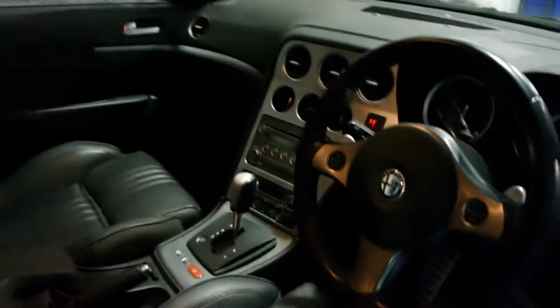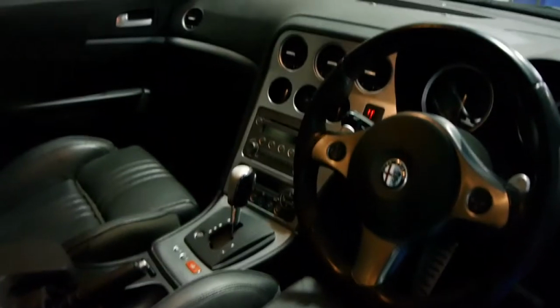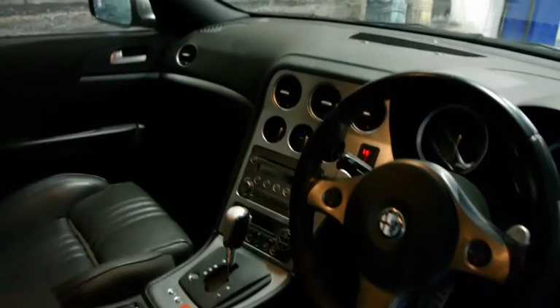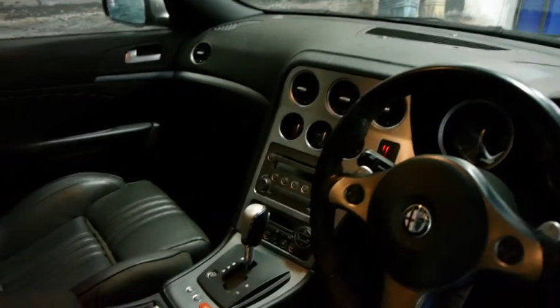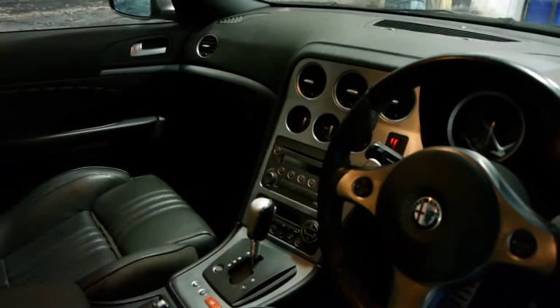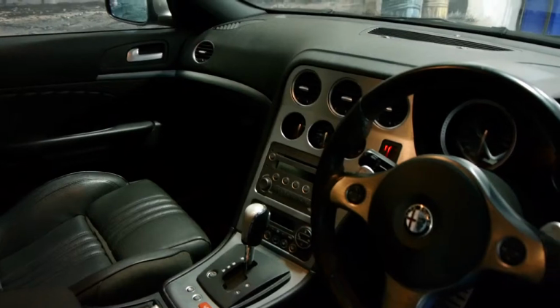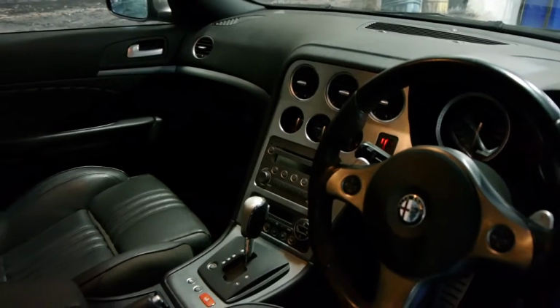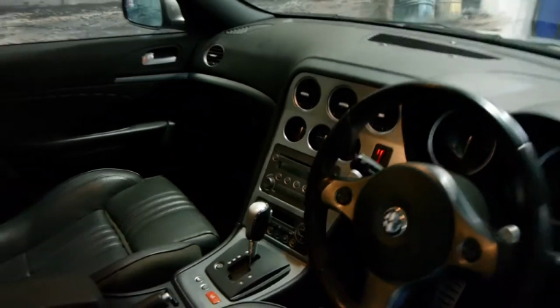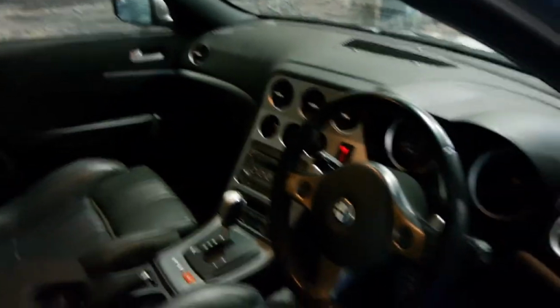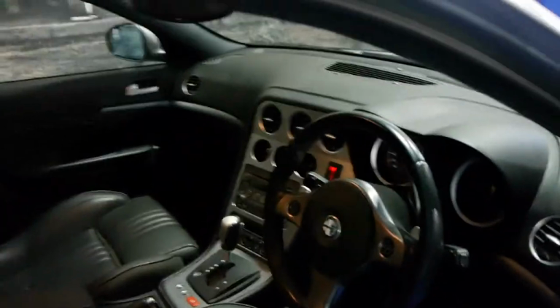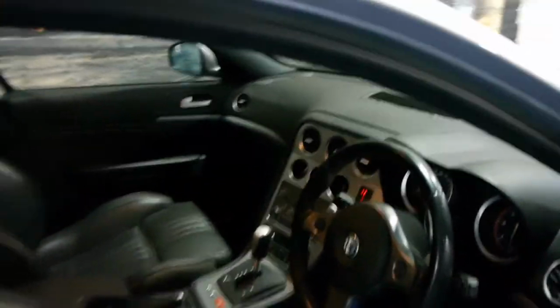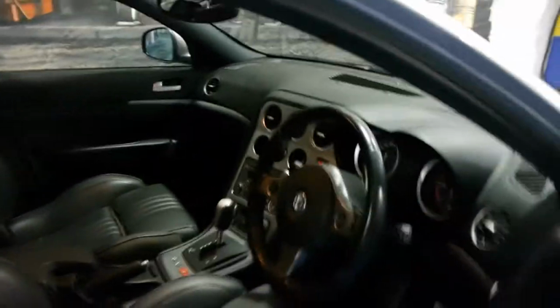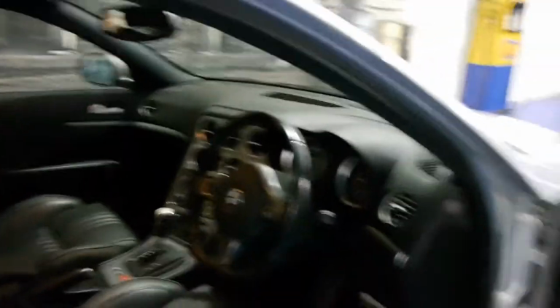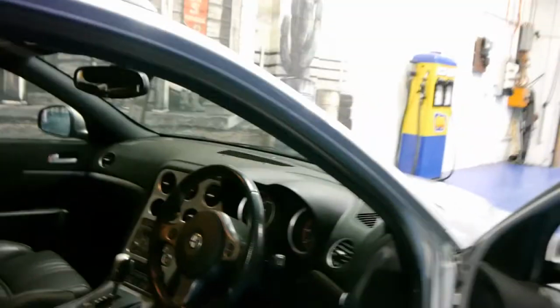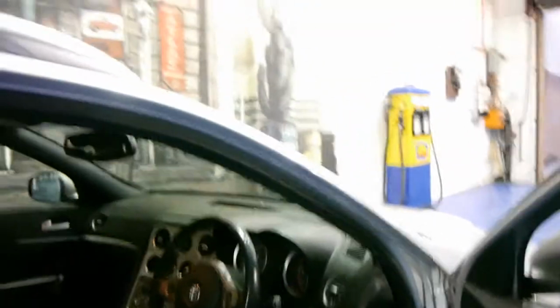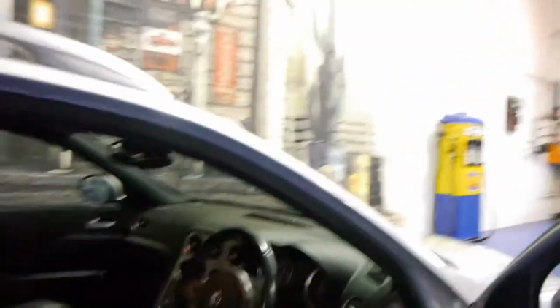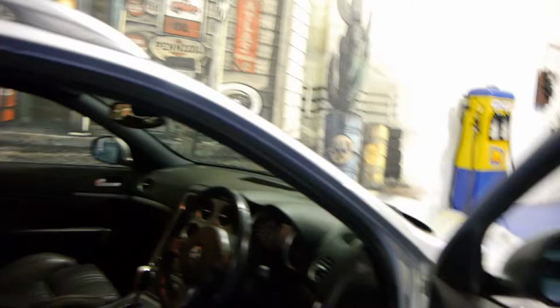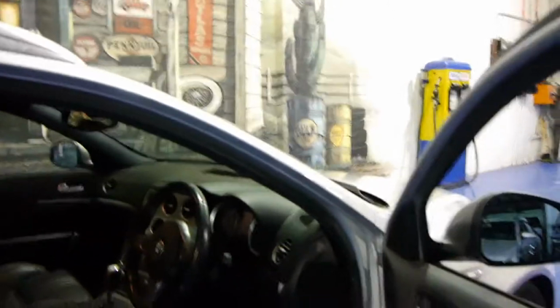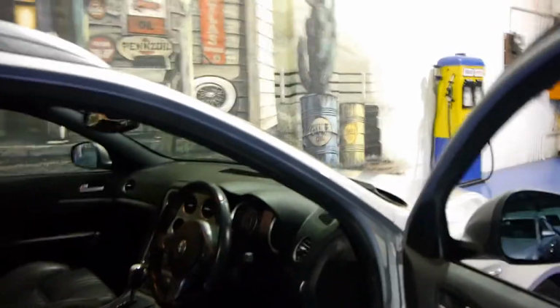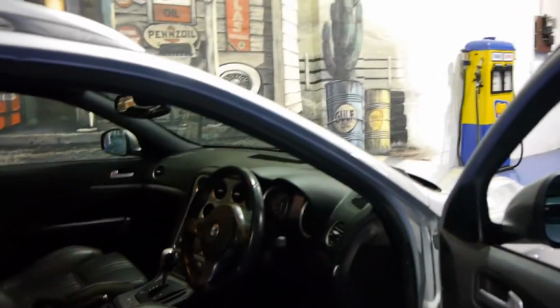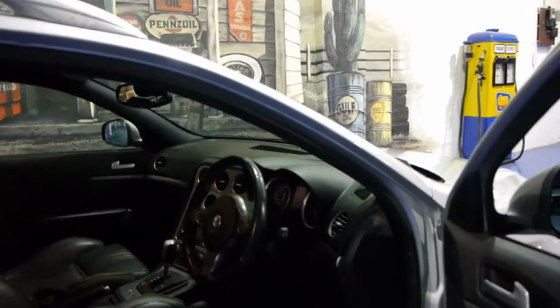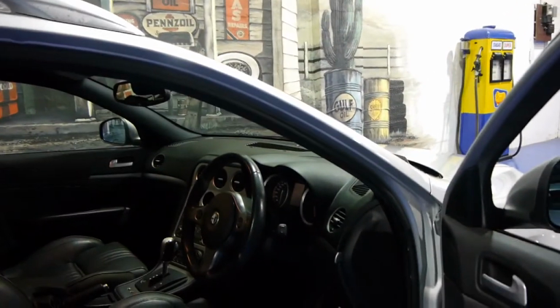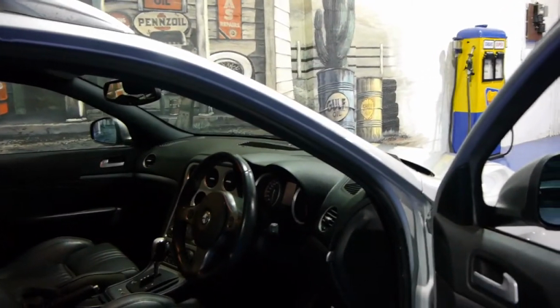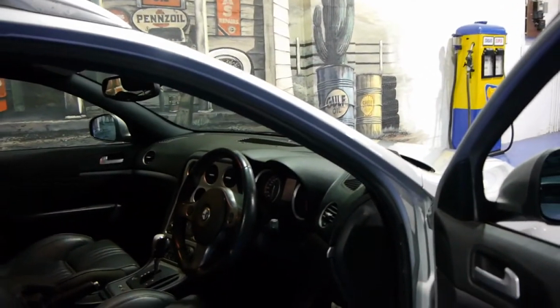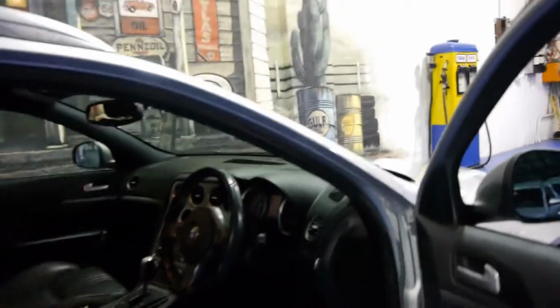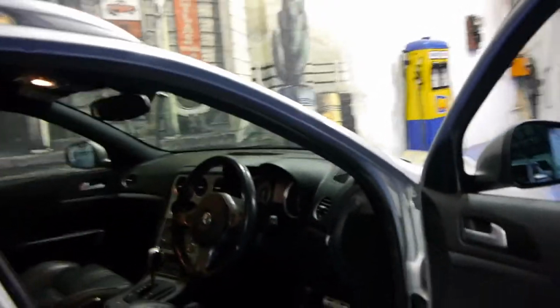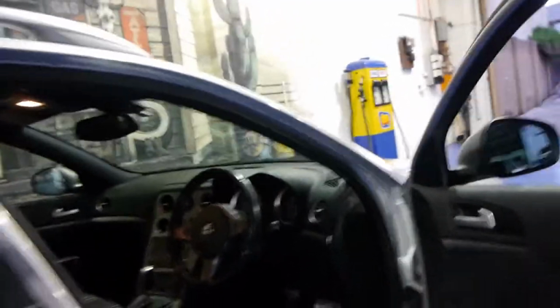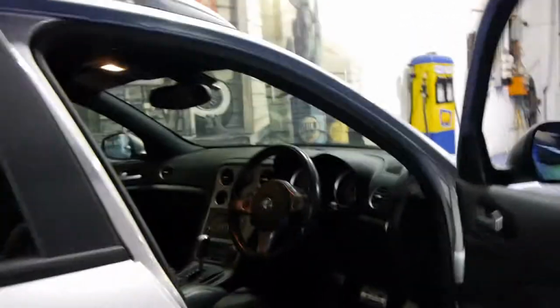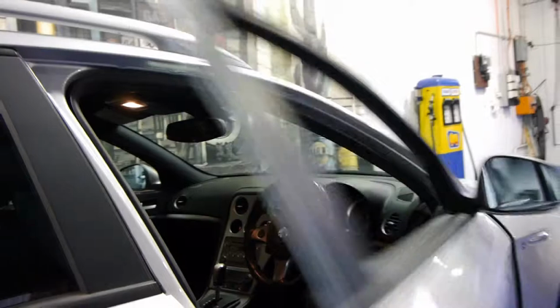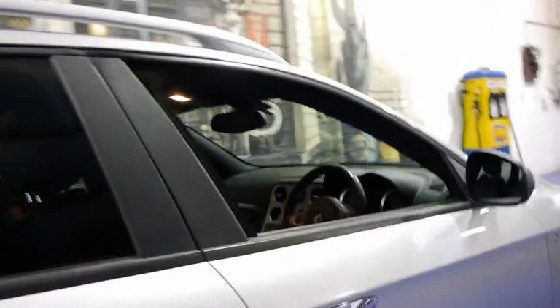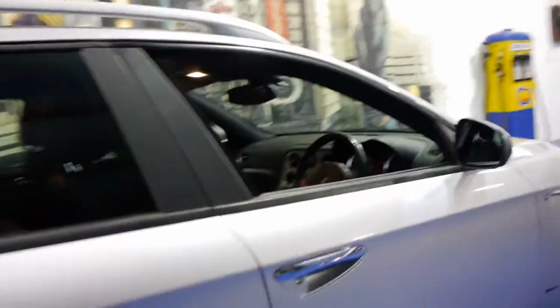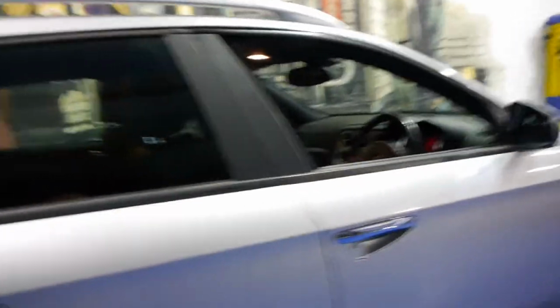These come with absolutely everything including Bluetooth and parking sensors. They're beautiful cars to drive — you get very good fuel consumption from the diesel engine and very good performance.